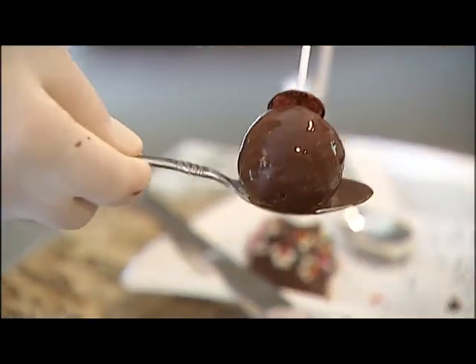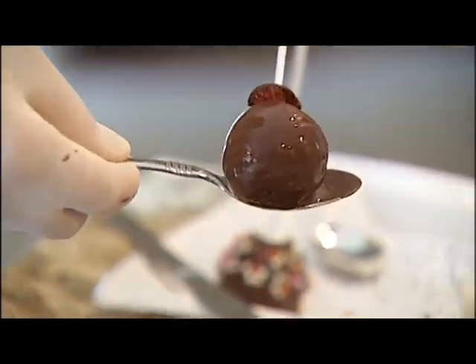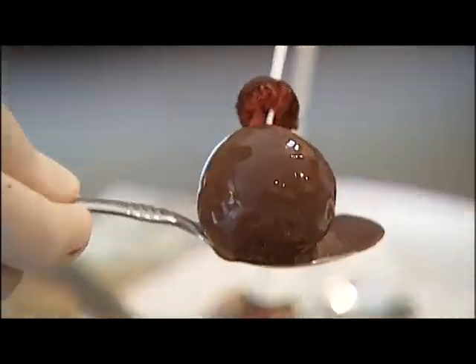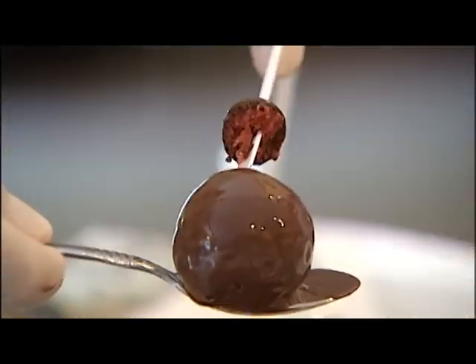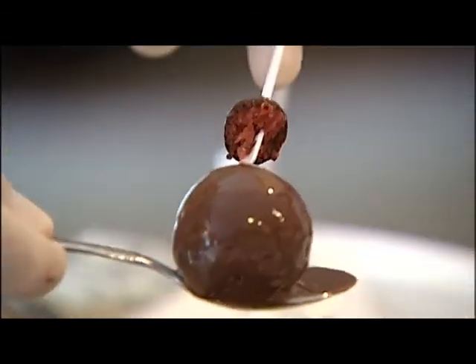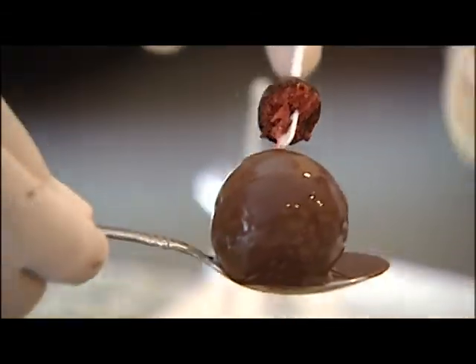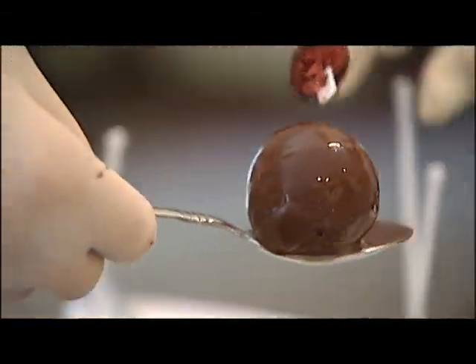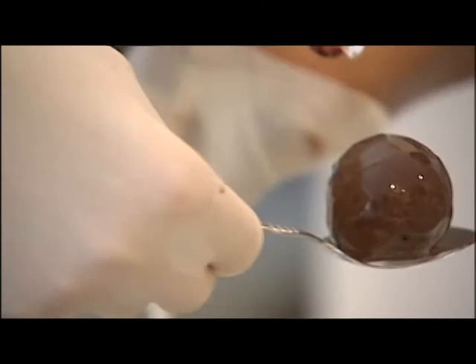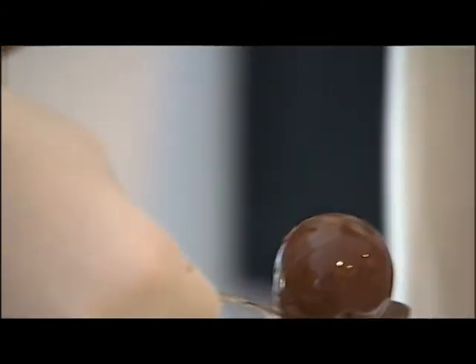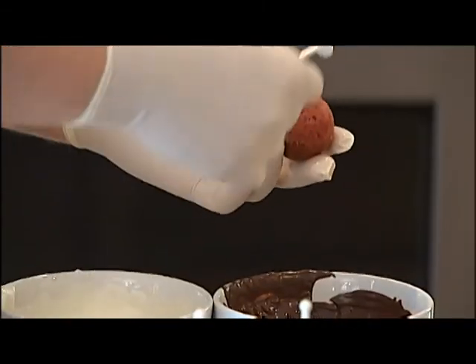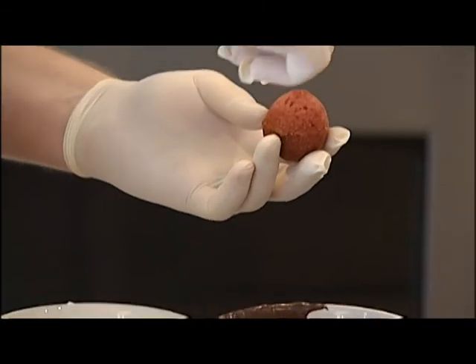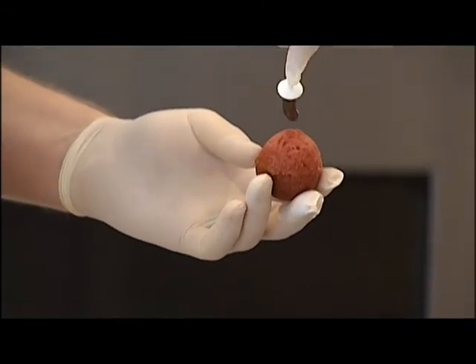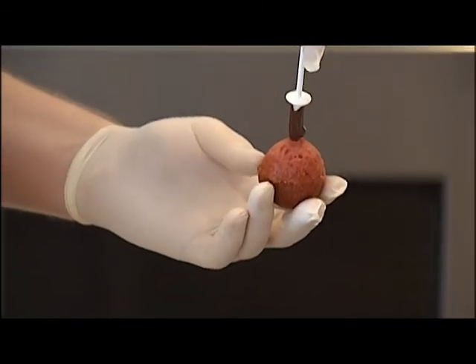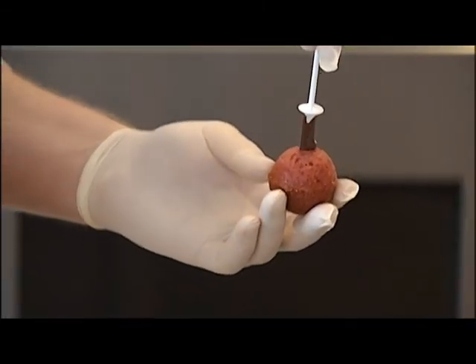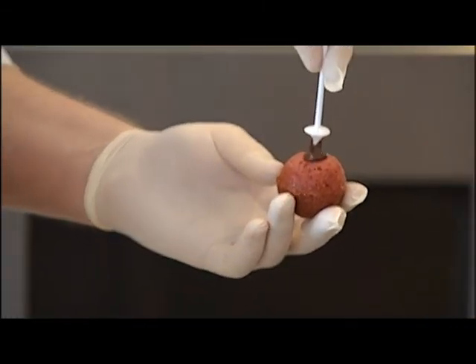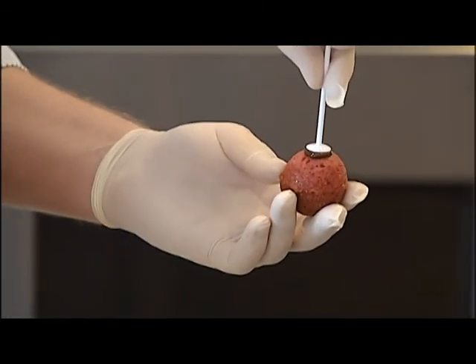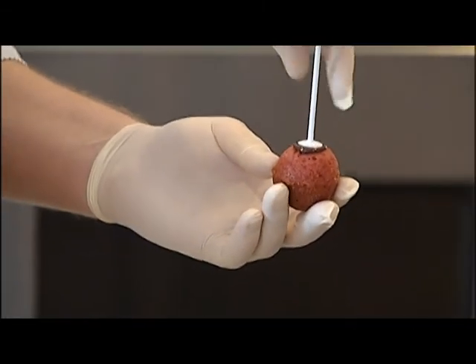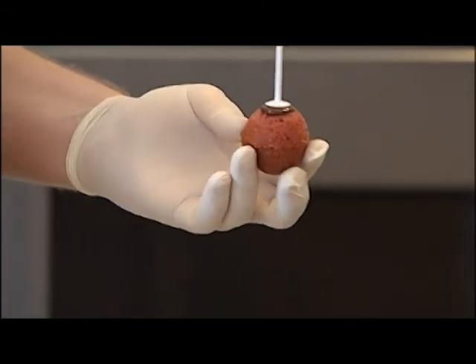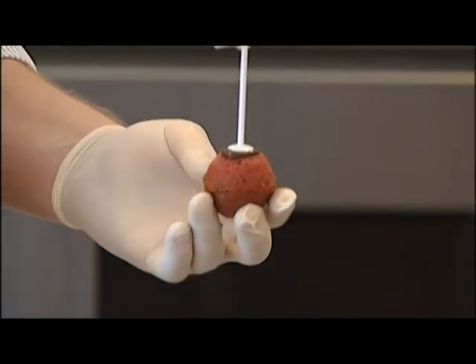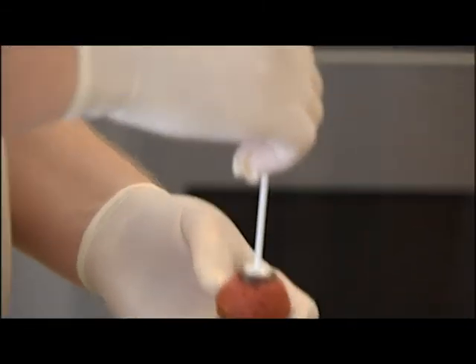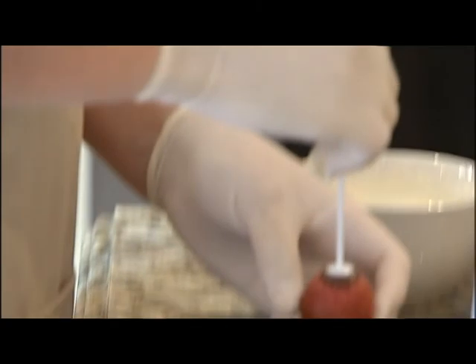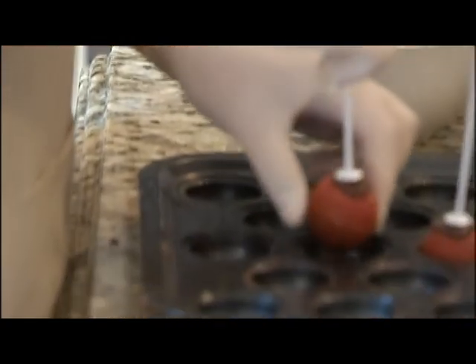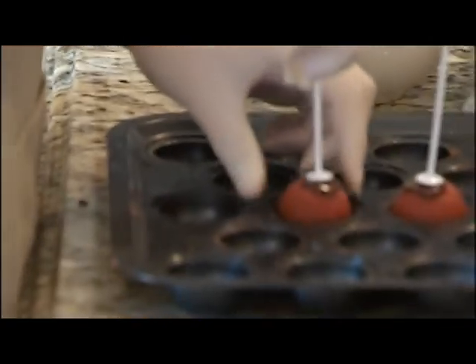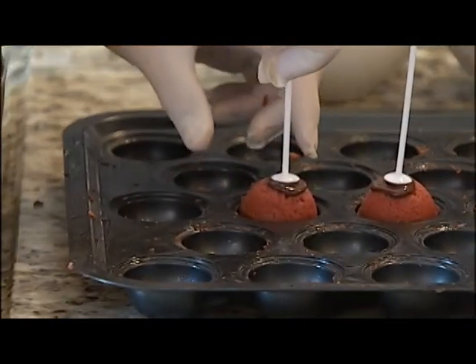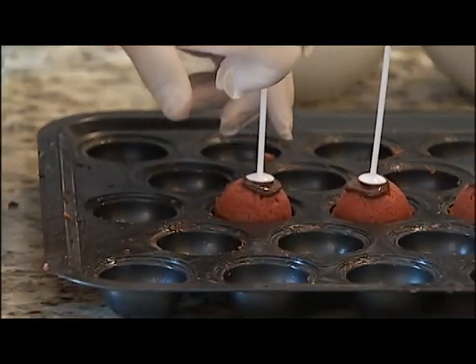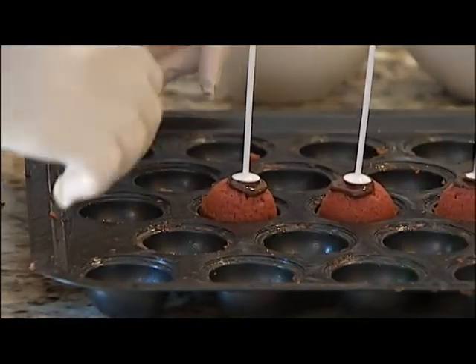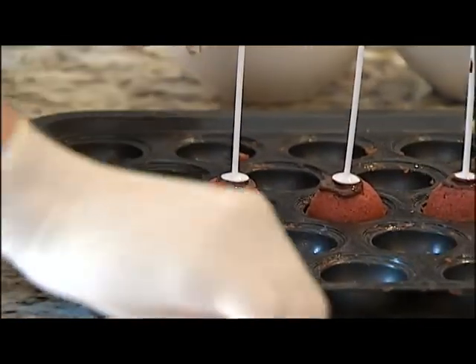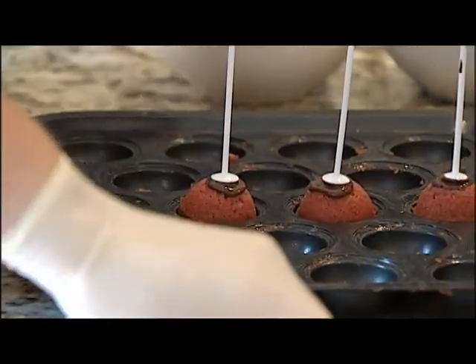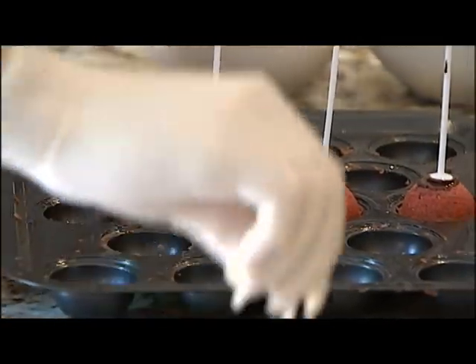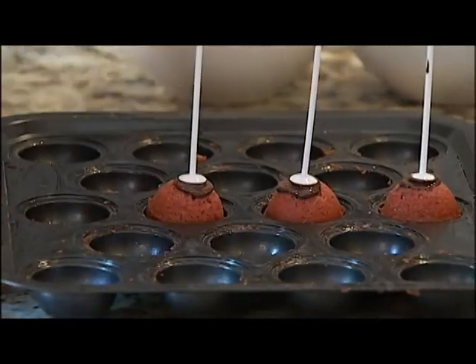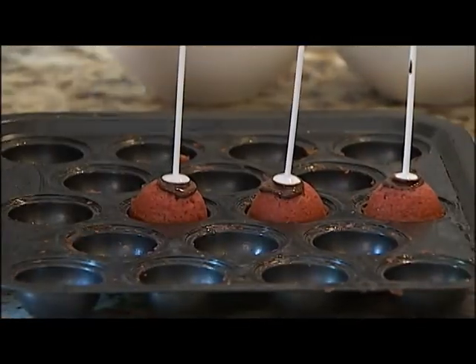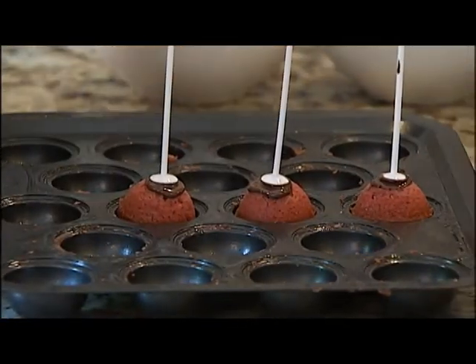Since it's not as dense as regular cake pops, you're not going to have anything to adhere it to. Because this is regular cake batter, essentially — it's like taking a regular piece of cake and just trying to put a stick in it and pick it up.